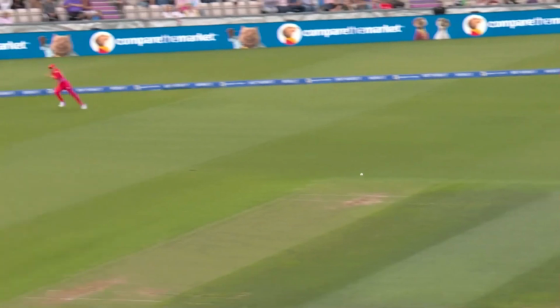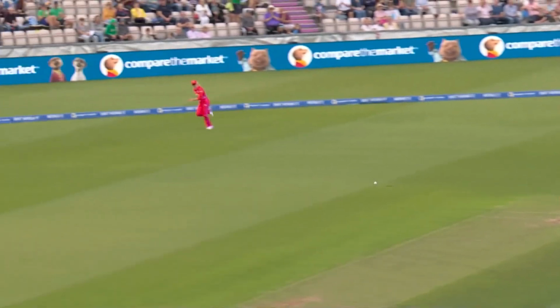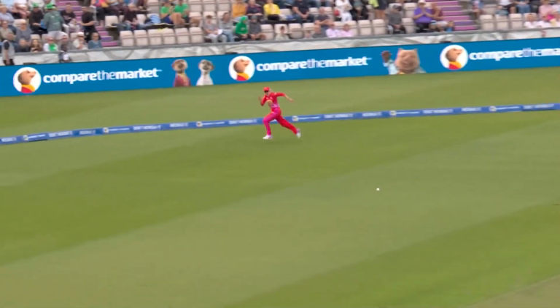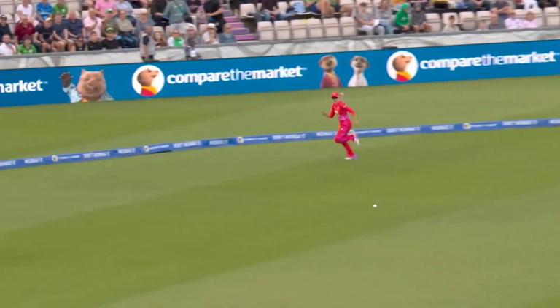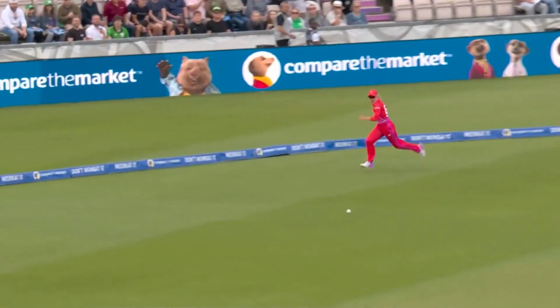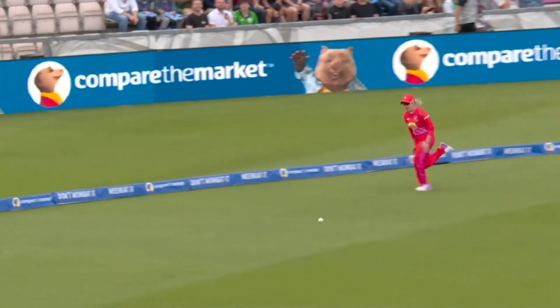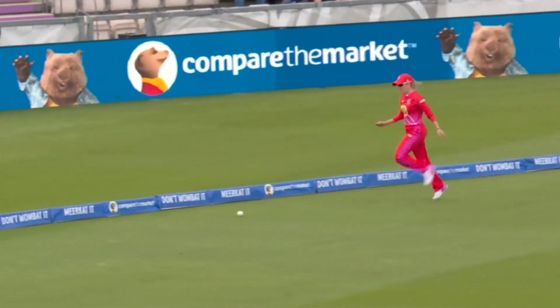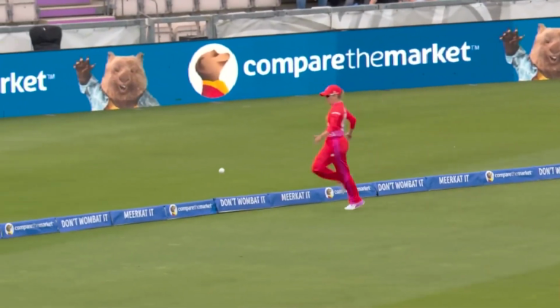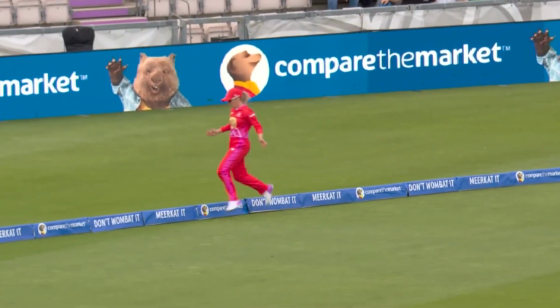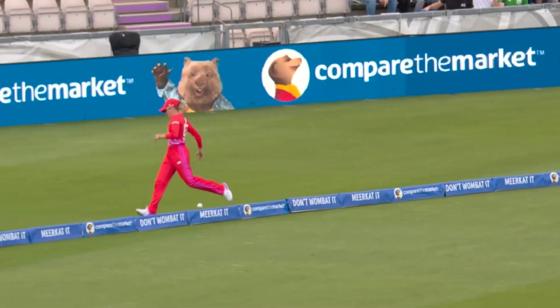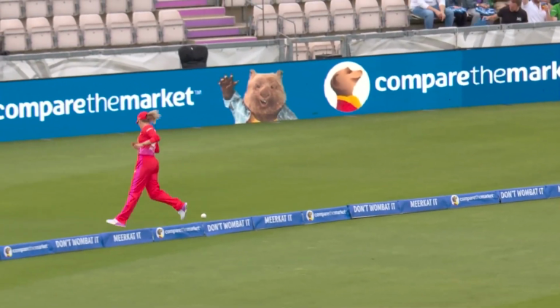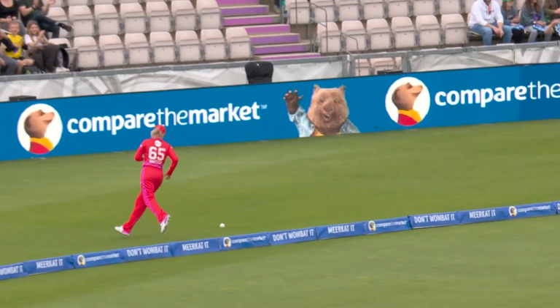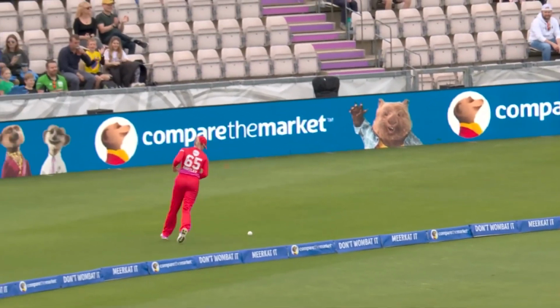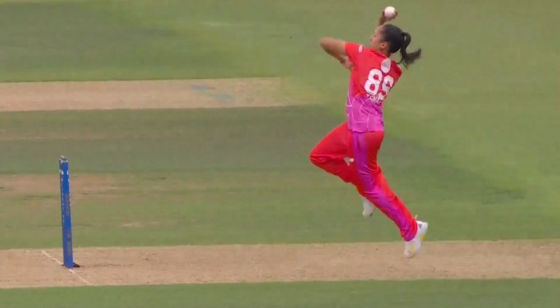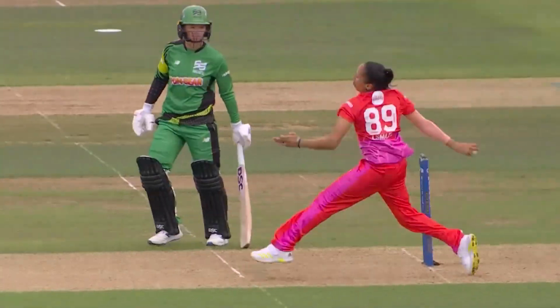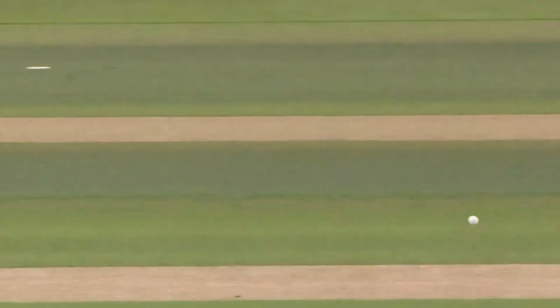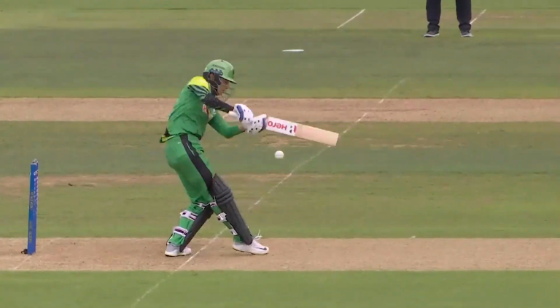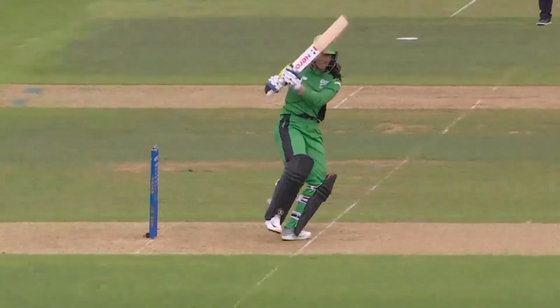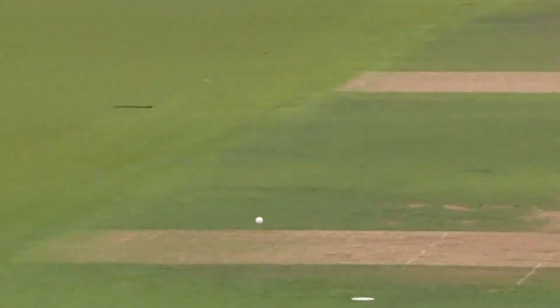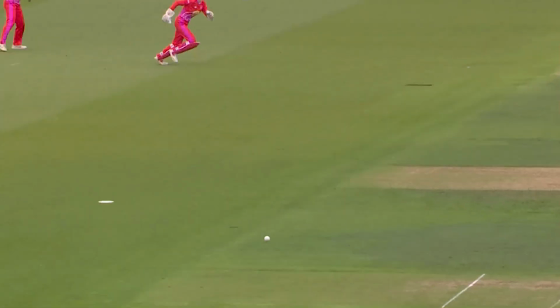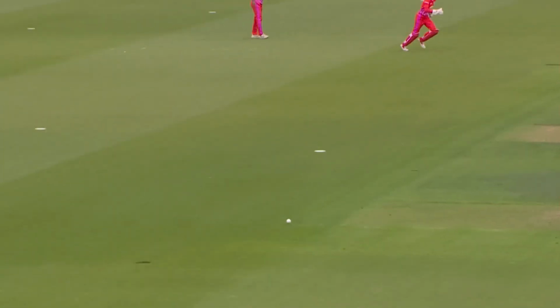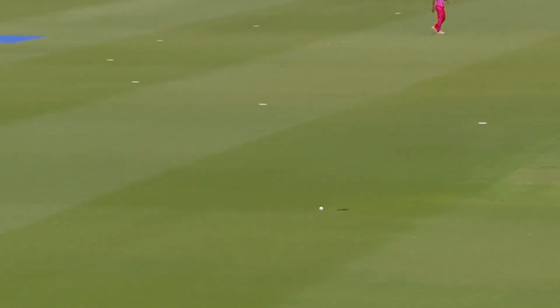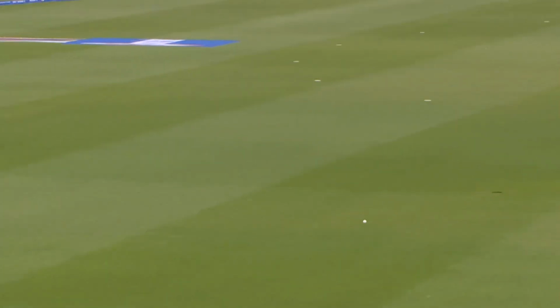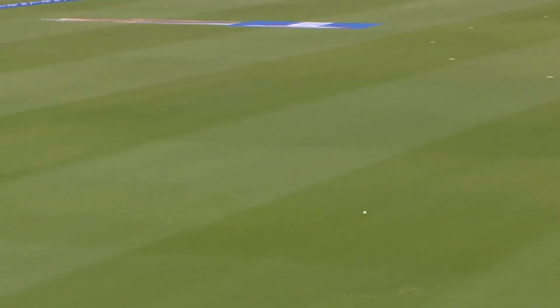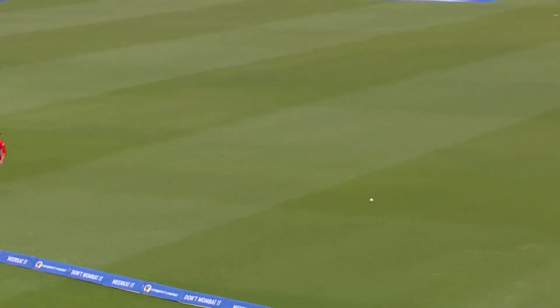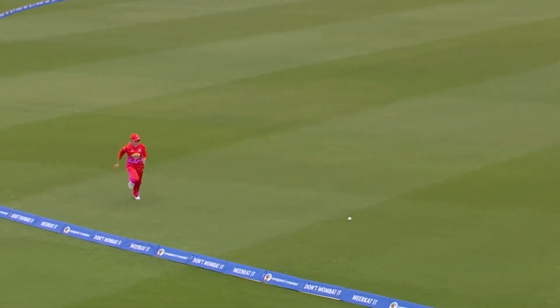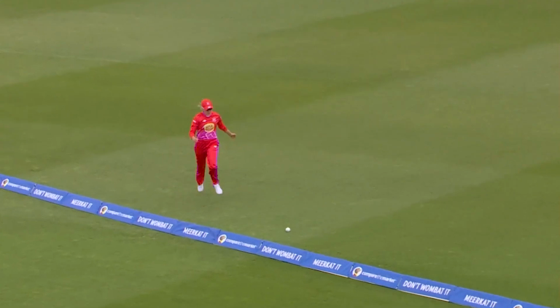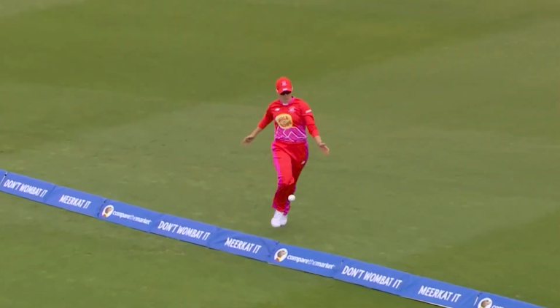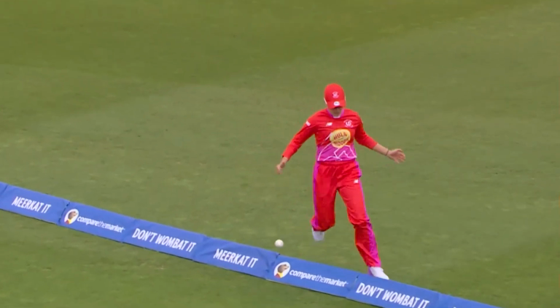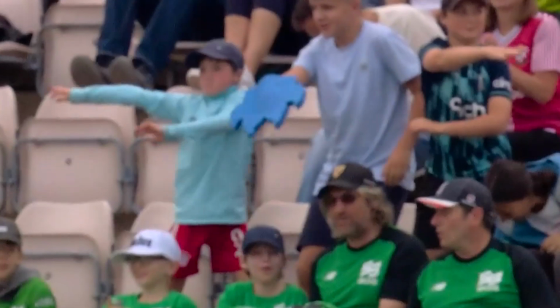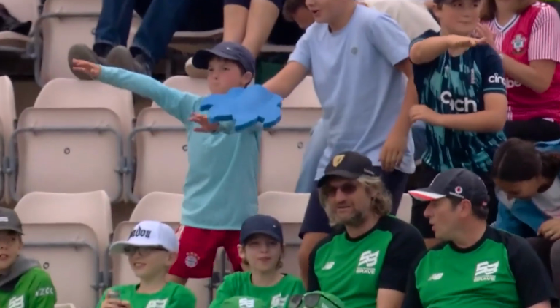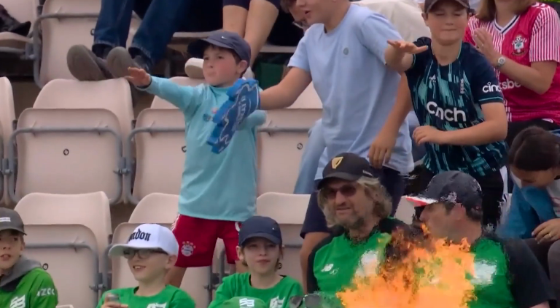She's very strong in that area. Just a fraction too short there by Shabnam Ishmael — didn't really get above the stumps, and Mandana is so quick to pick the length.